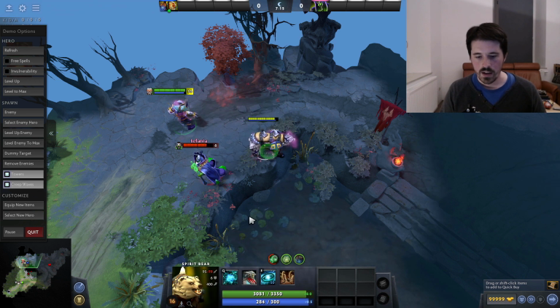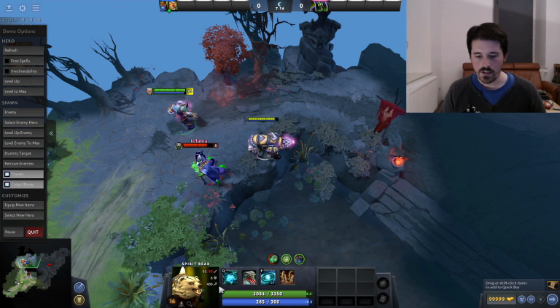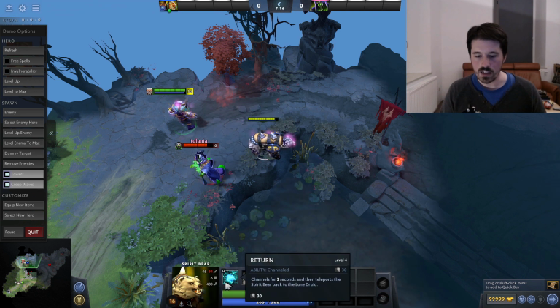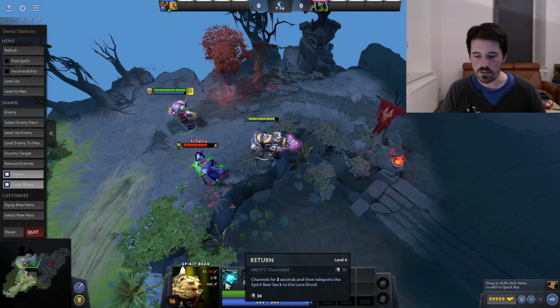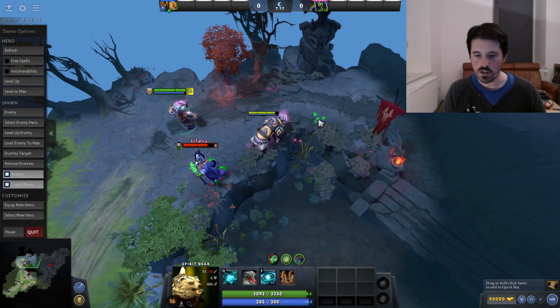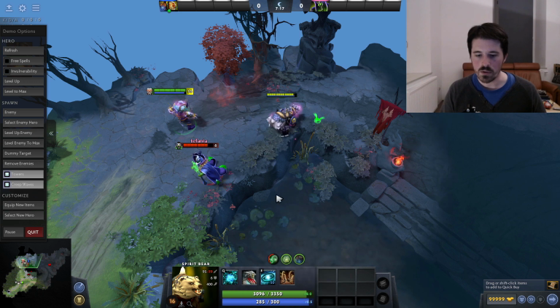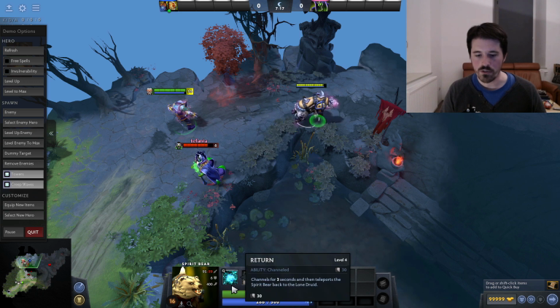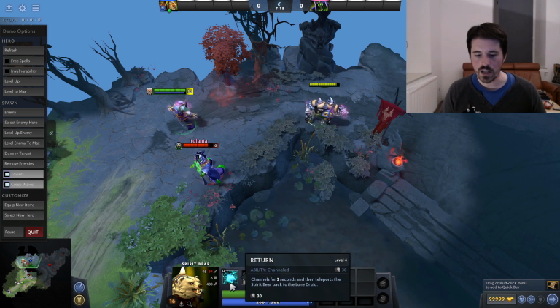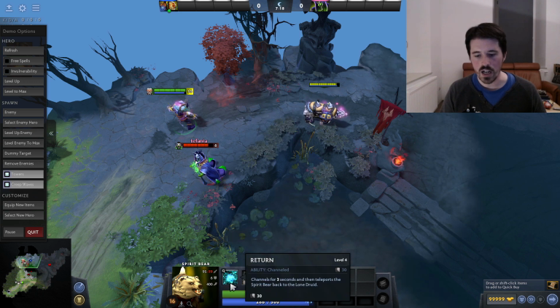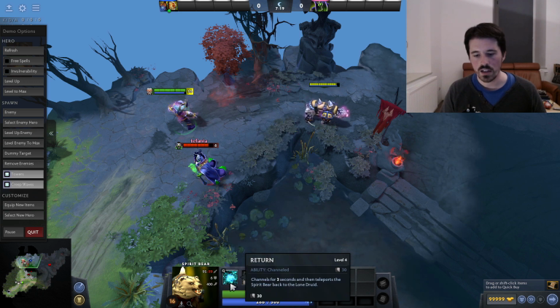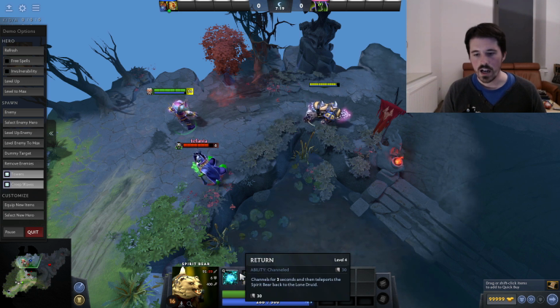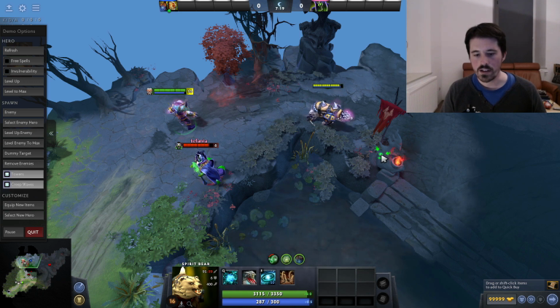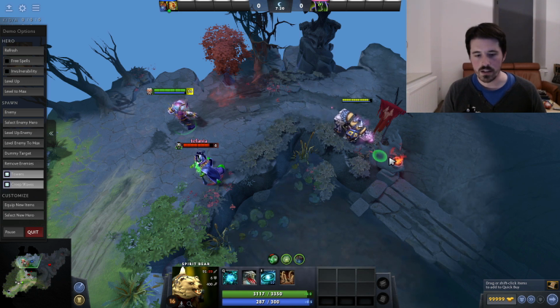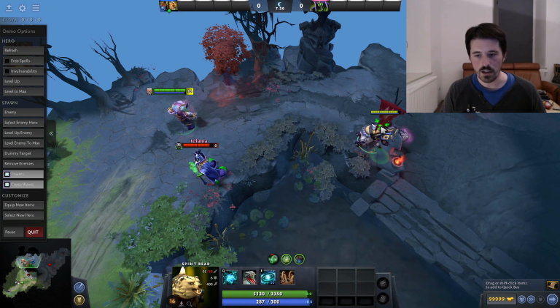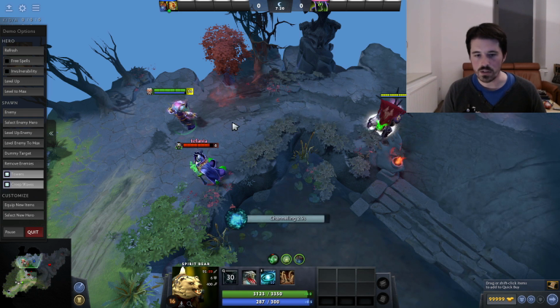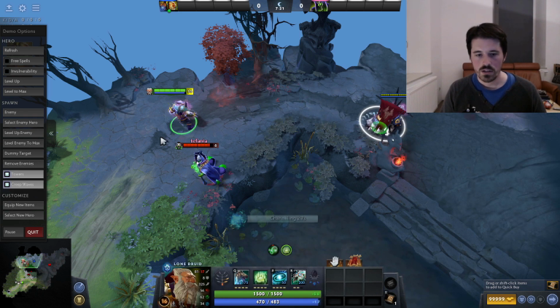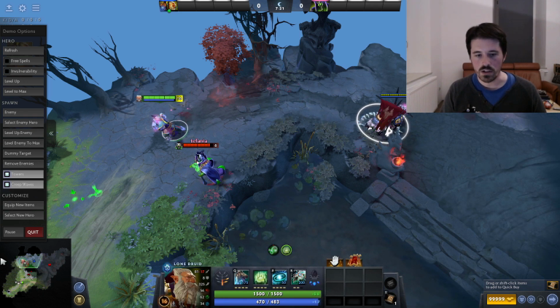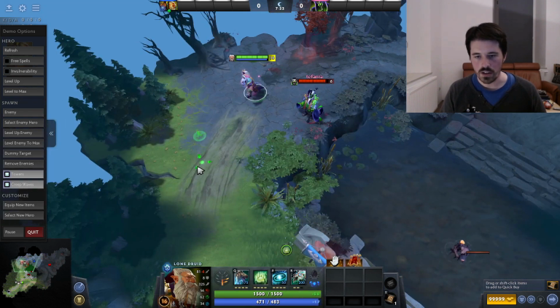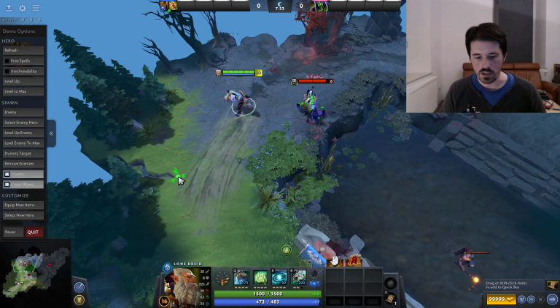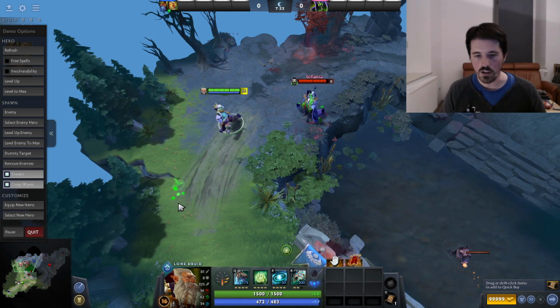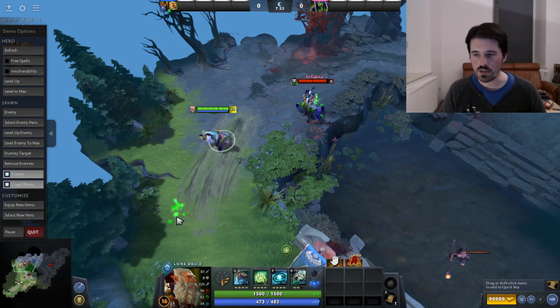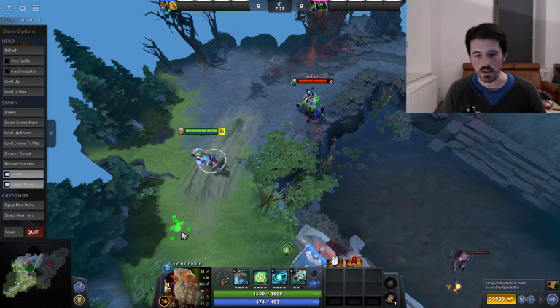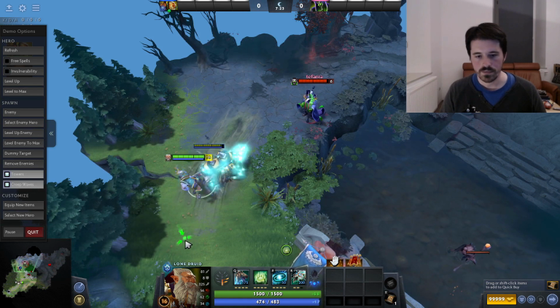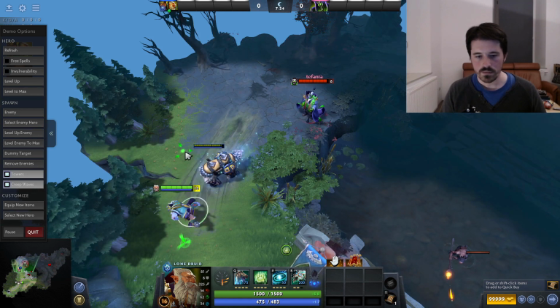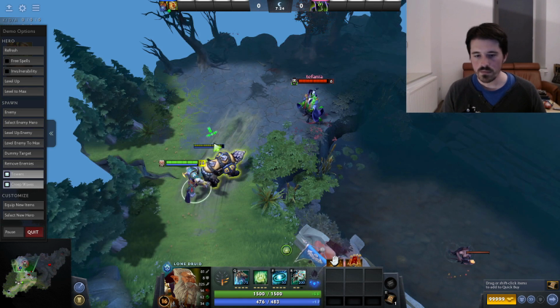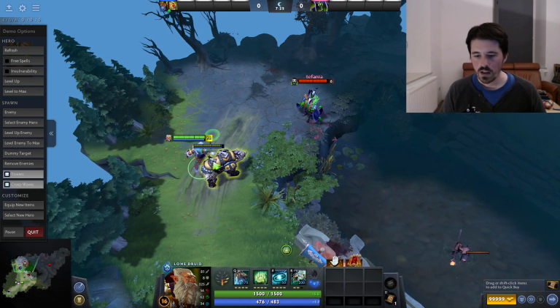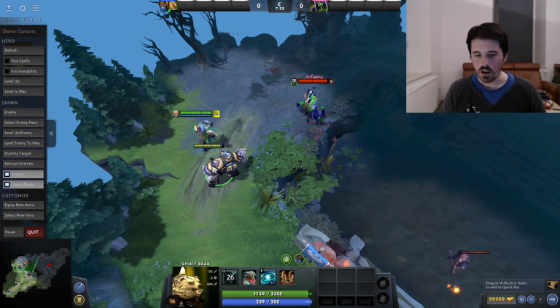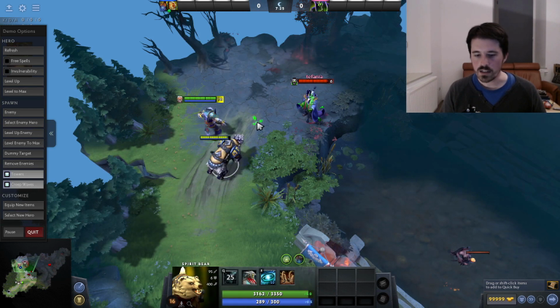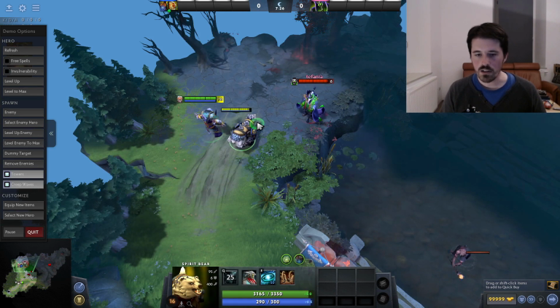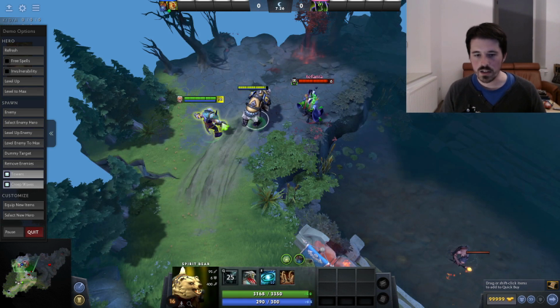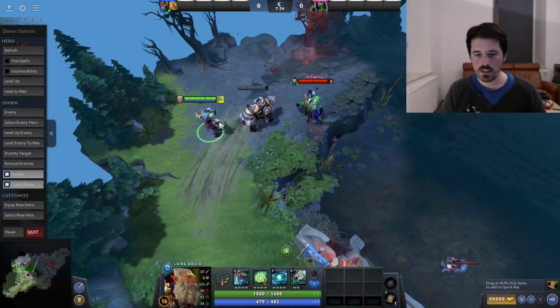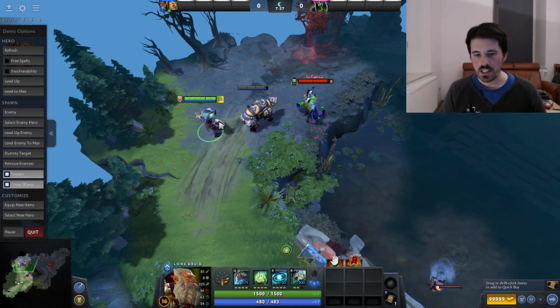Finally, we have Return, which is a 3-second channel, after which the bear teleports to the current location of the Druid. All right, that's all the abilities — now let's jump into the actual skill builds.